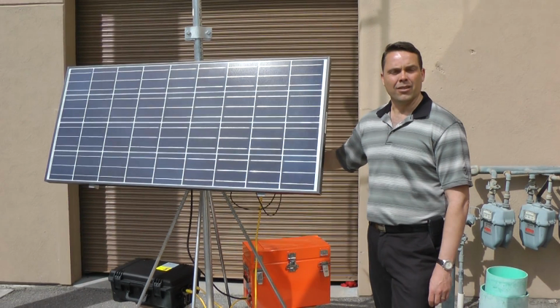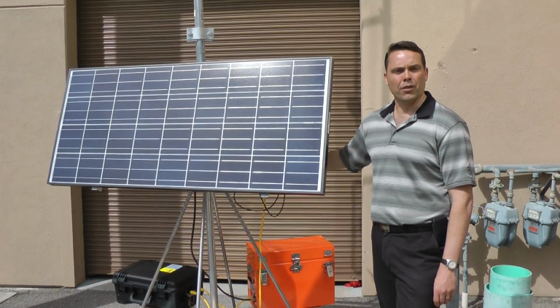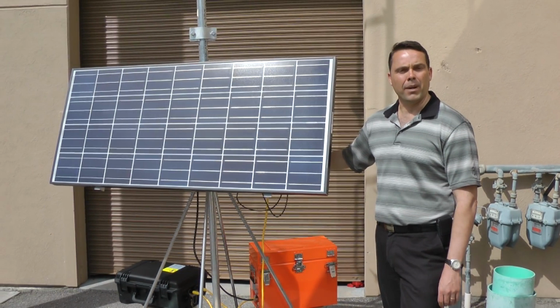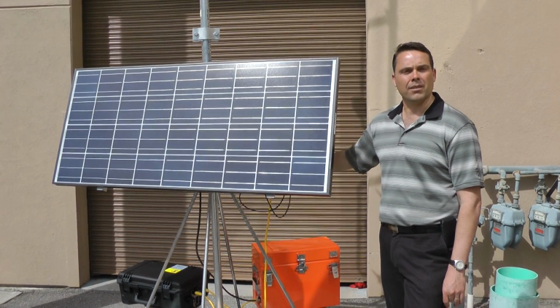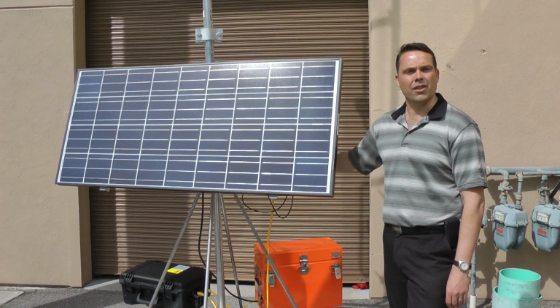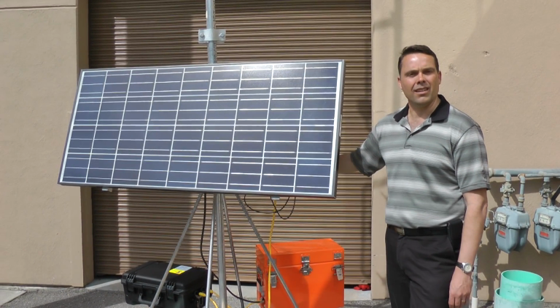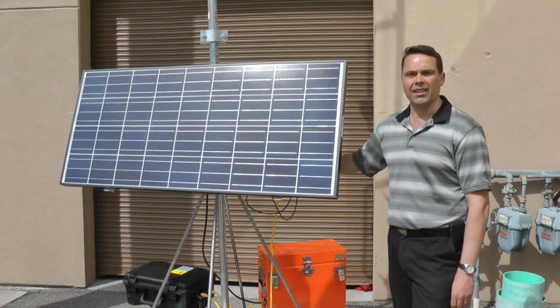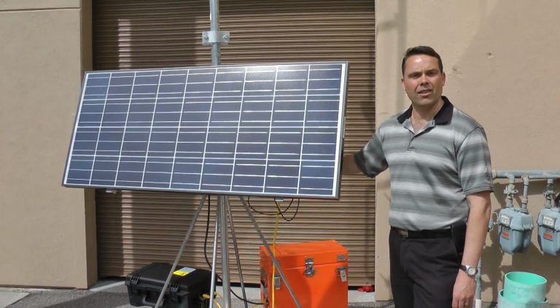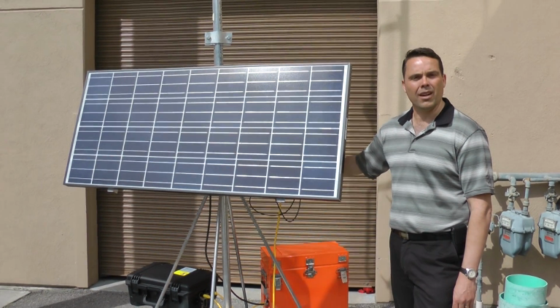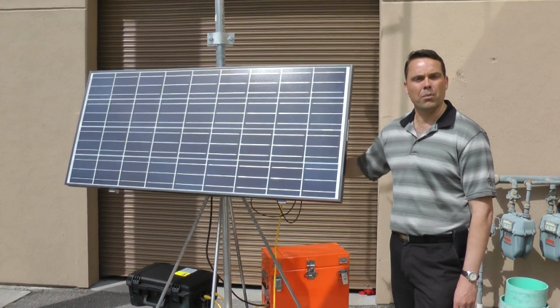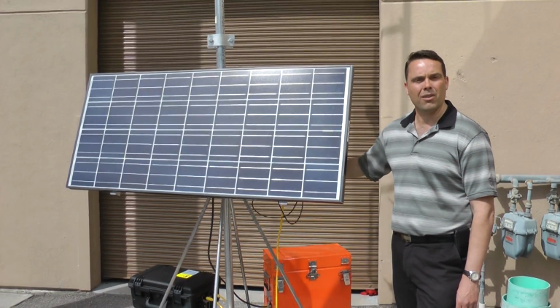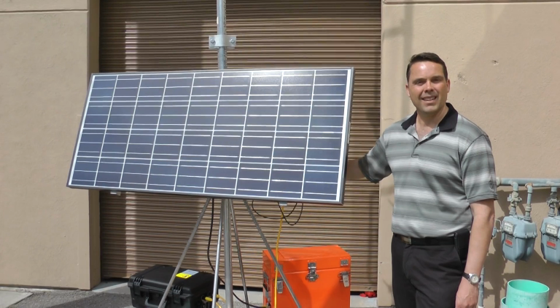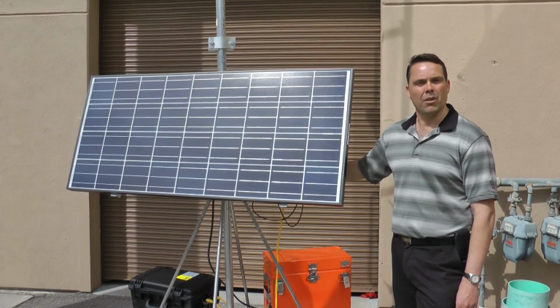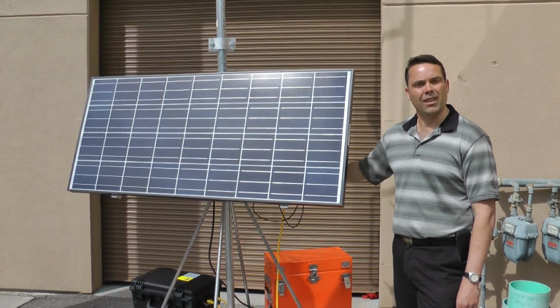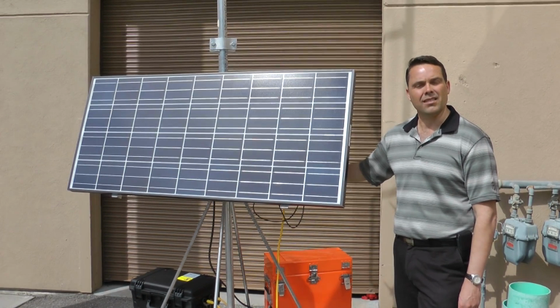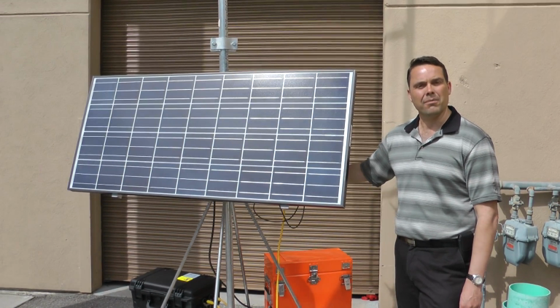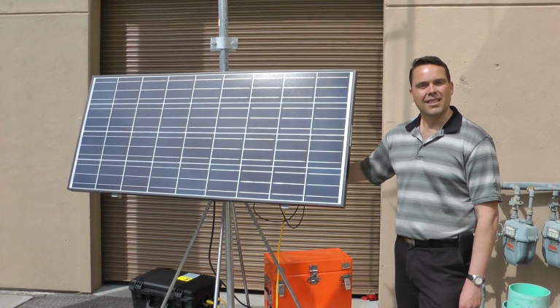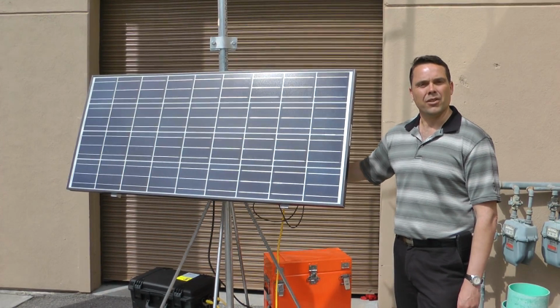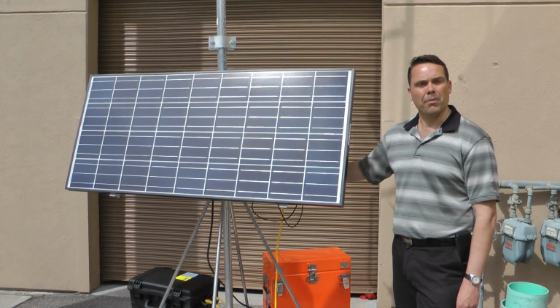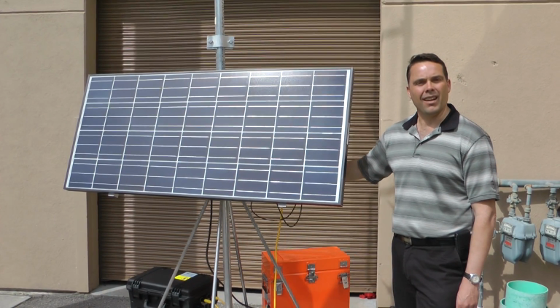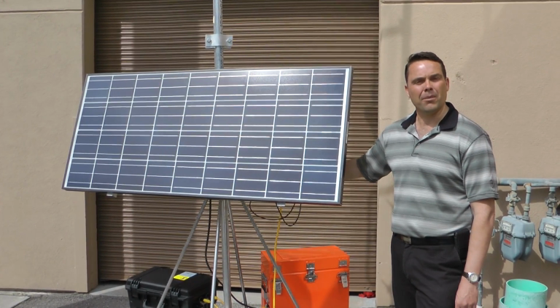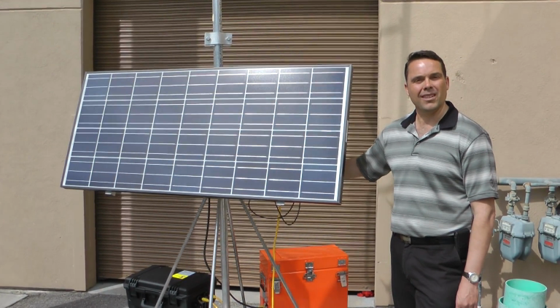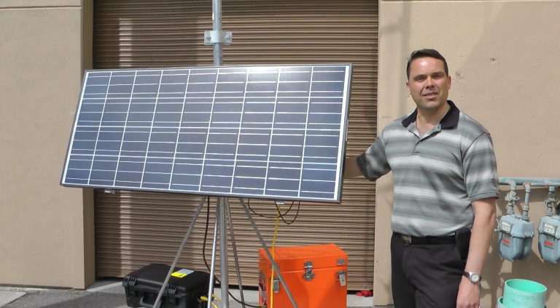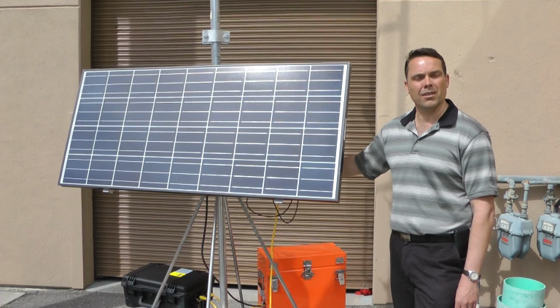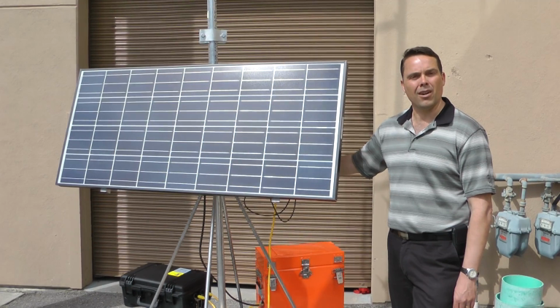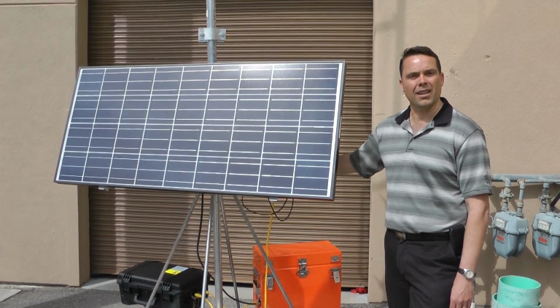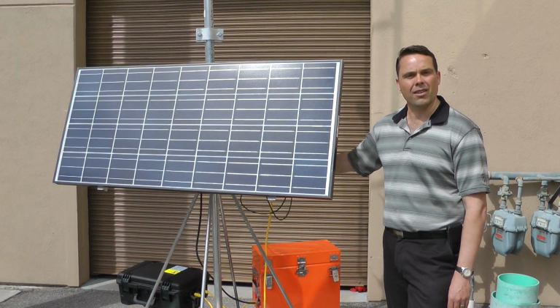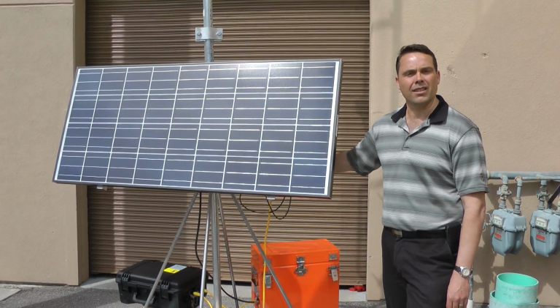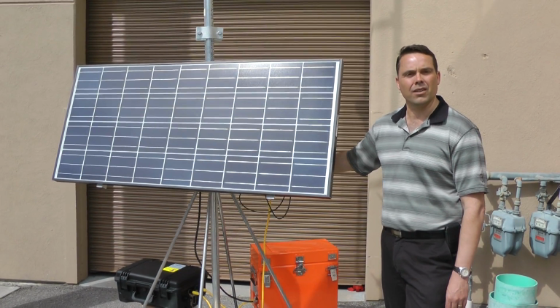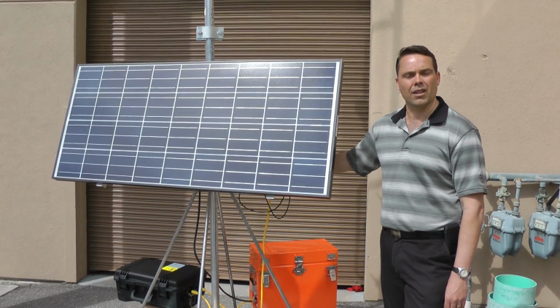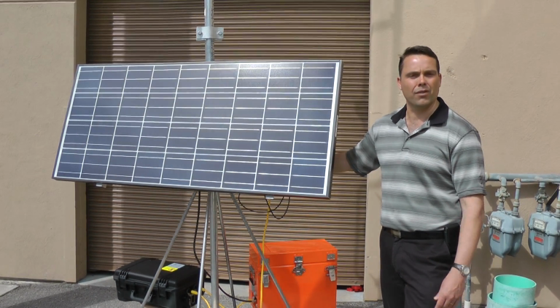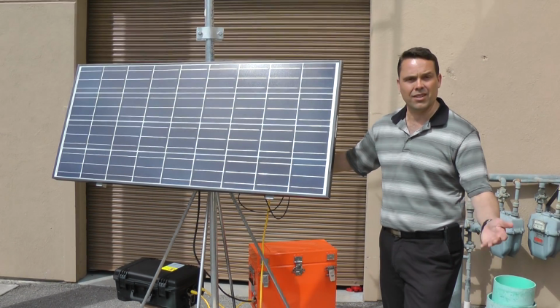Looking to expand coverage in an area where you have no power and want a quick, easy setup? You can drop in a helicopter, assemble in a couple of hours, get out of there, and give yourself good coverage for the season.